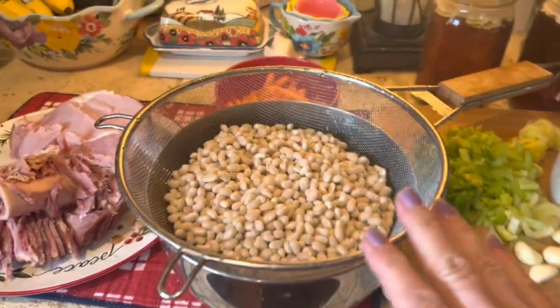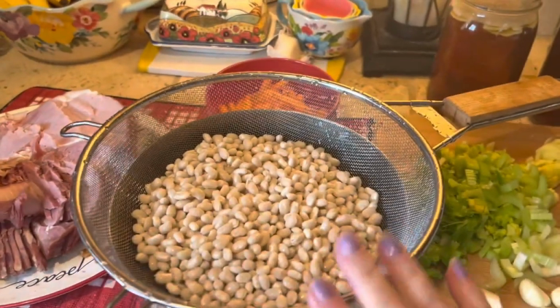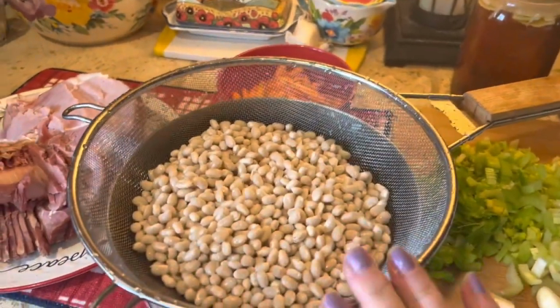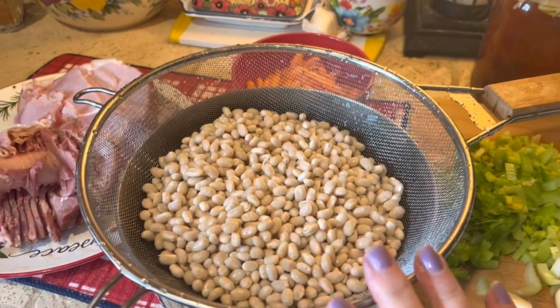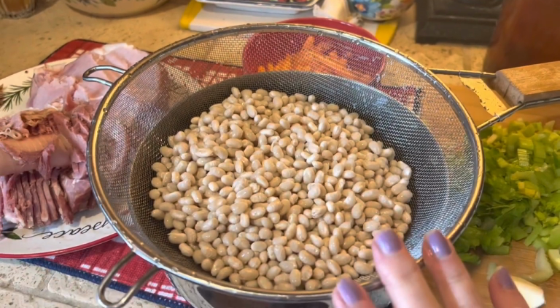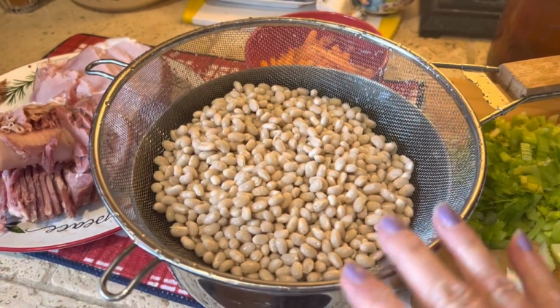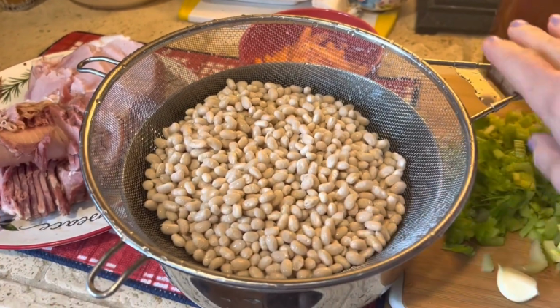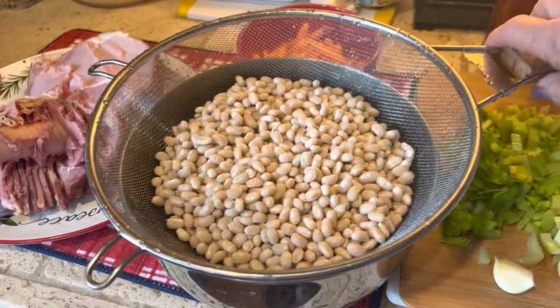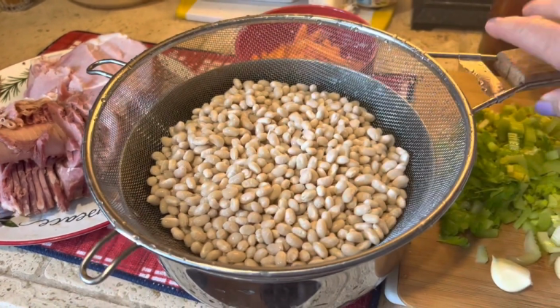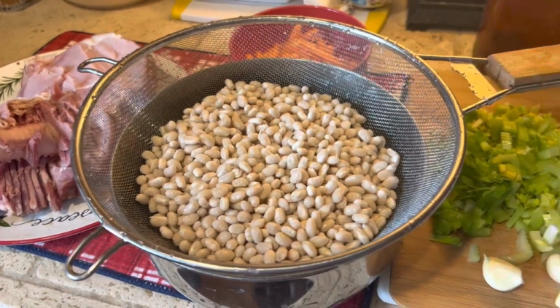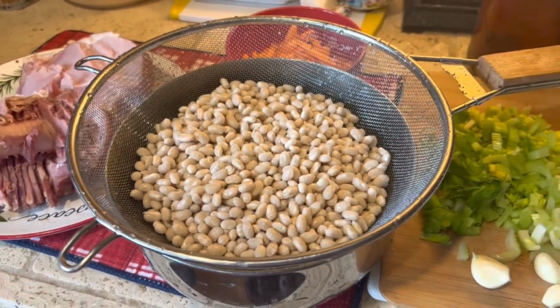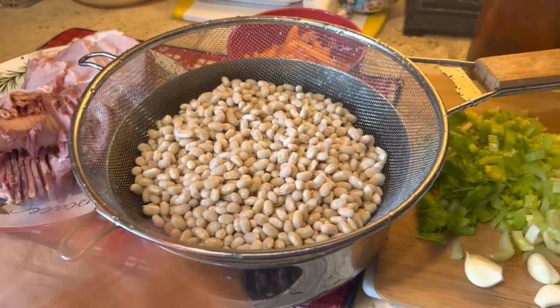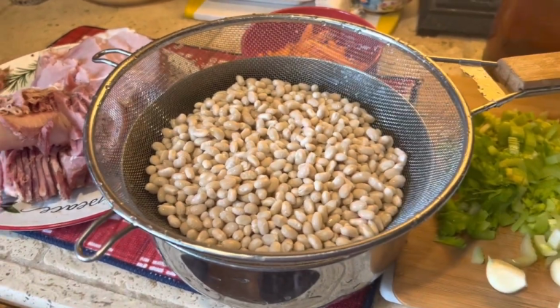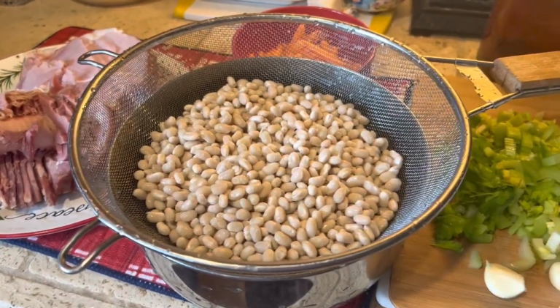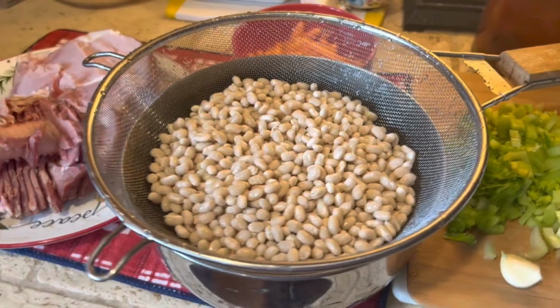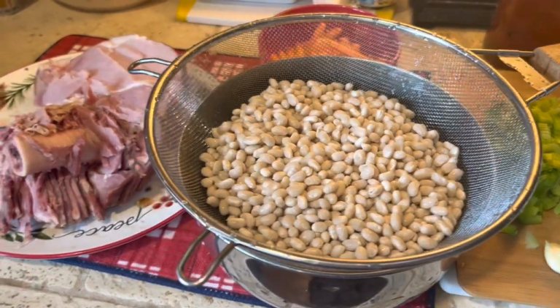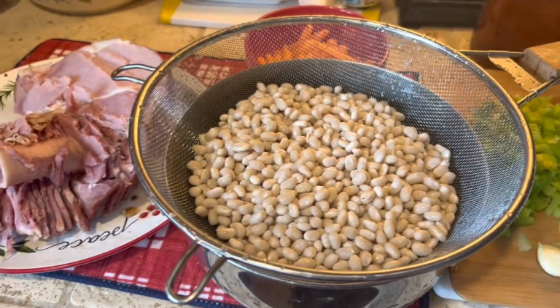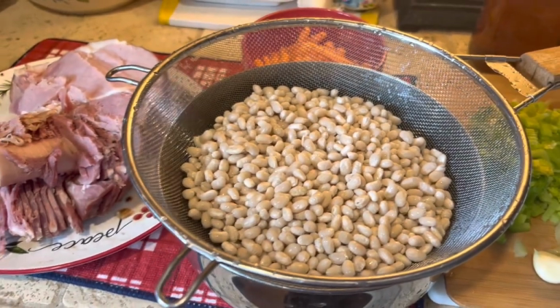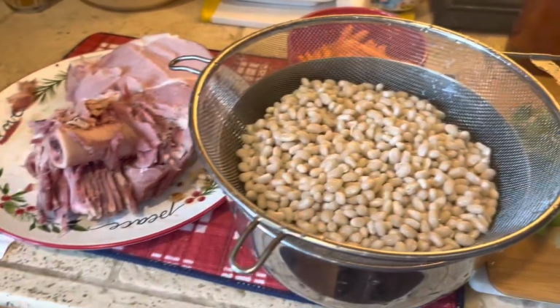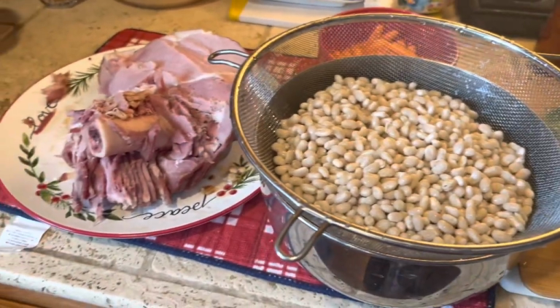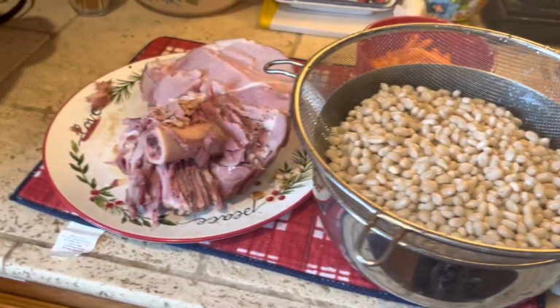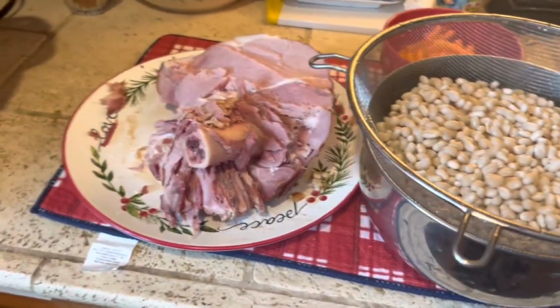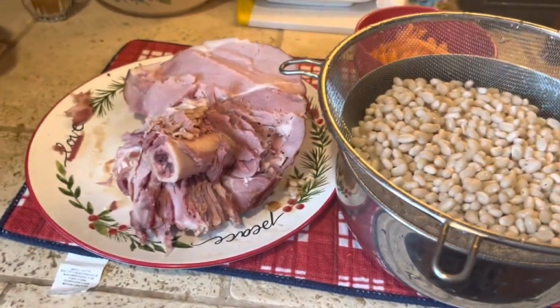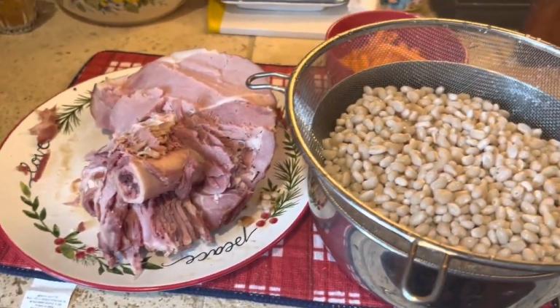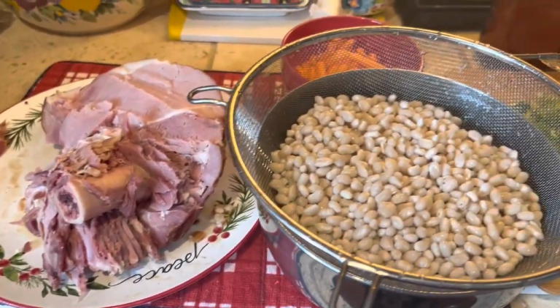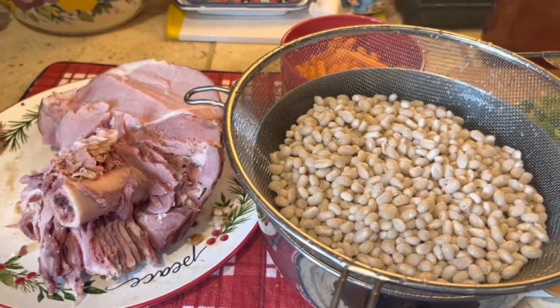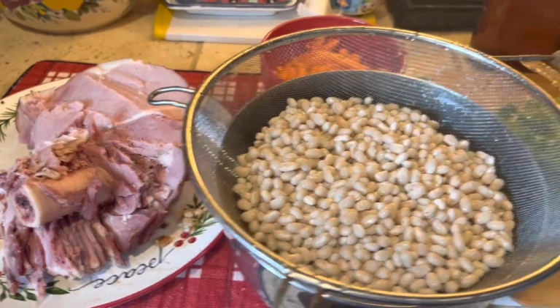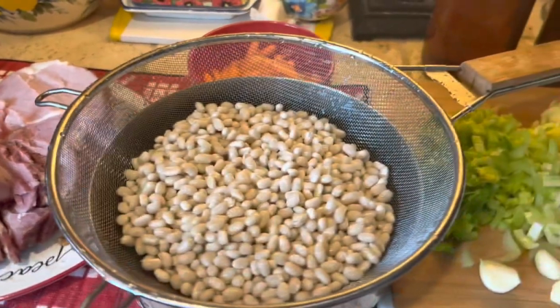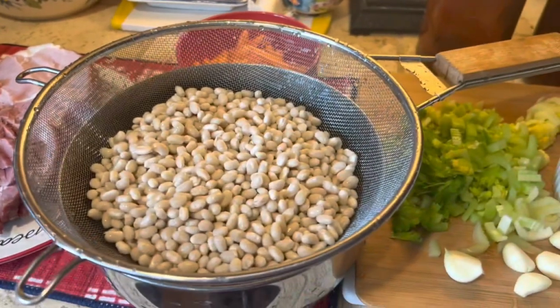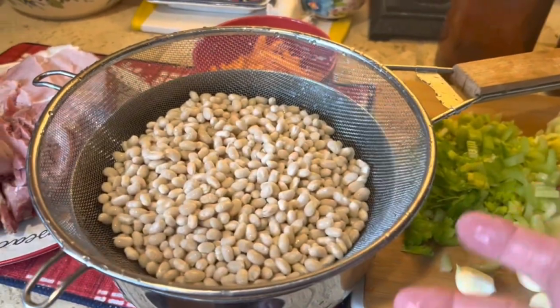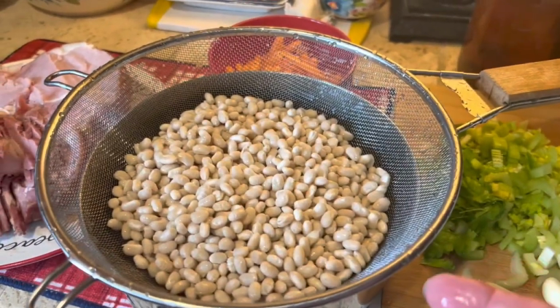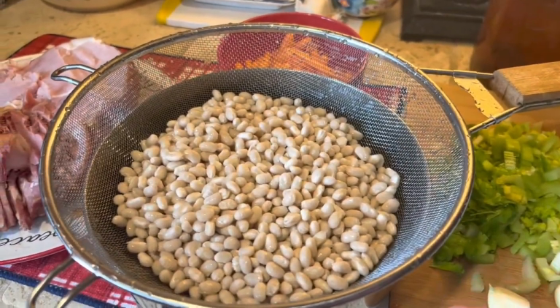You don't actually have to pre-soak your beans. I do soak them for about an hour when I'm going to slow cook them the rest of the day, but you don't really have to. You can just throw them into your stock pot or crock pot, whatever you've got, and they will absorb the liquid as they cook.